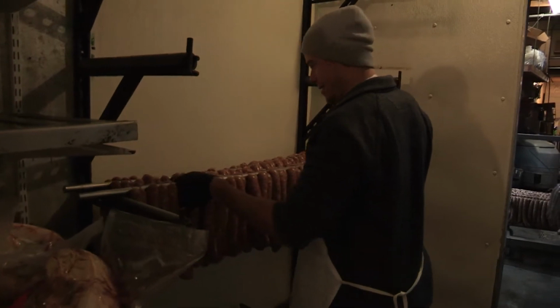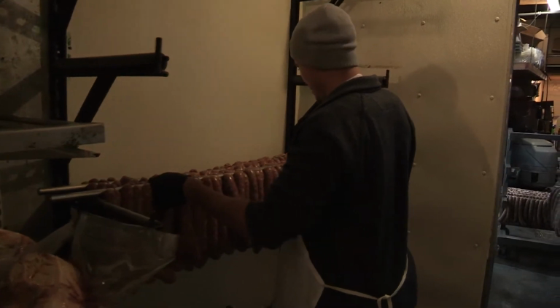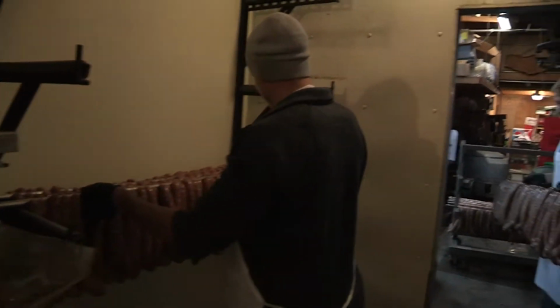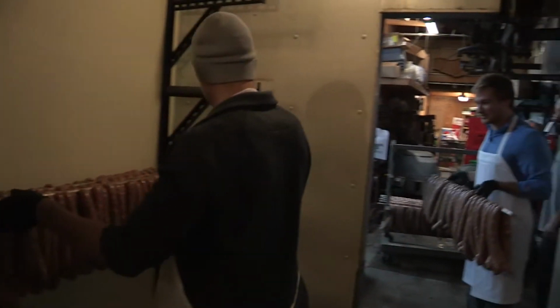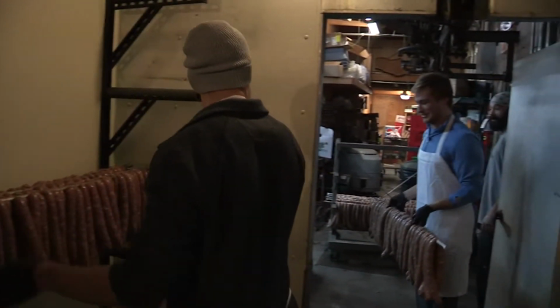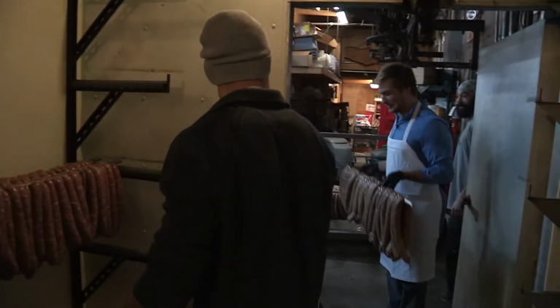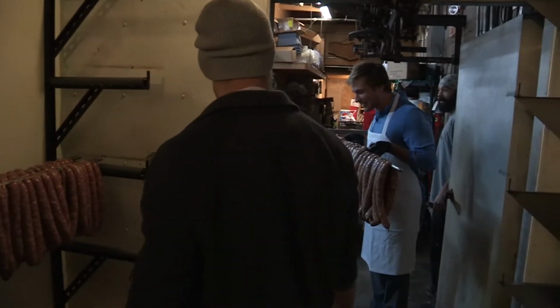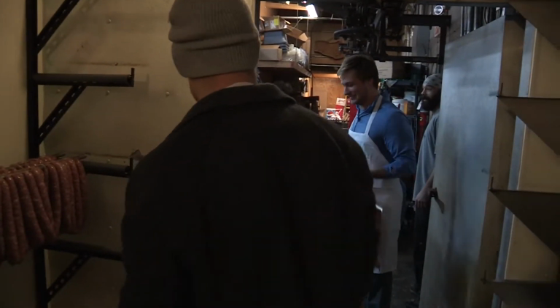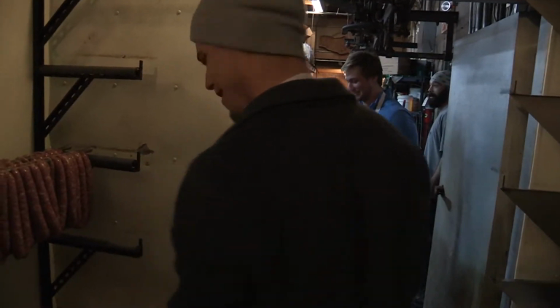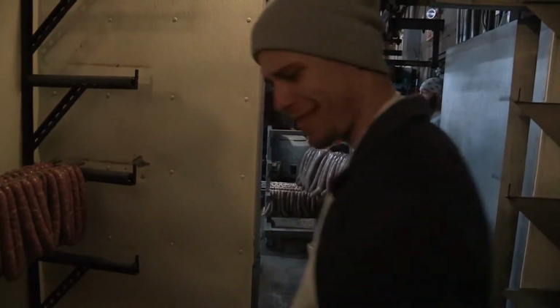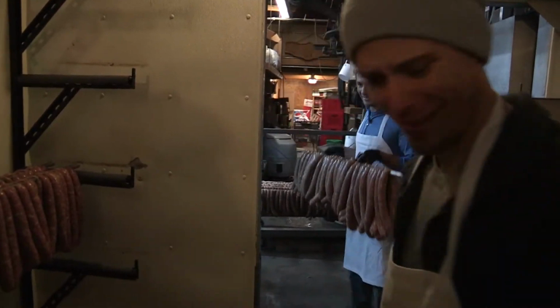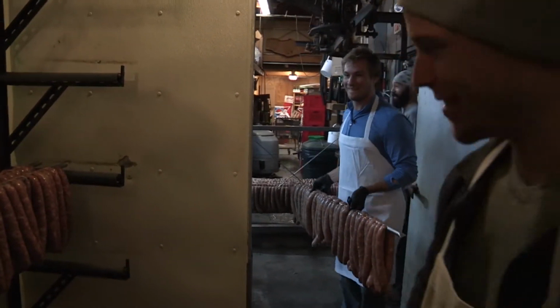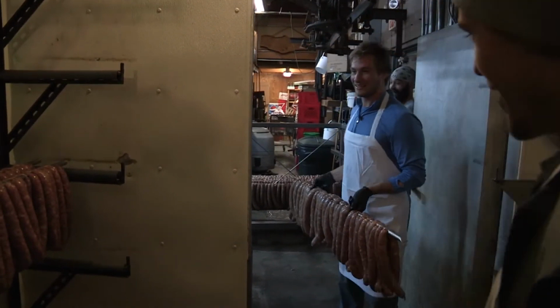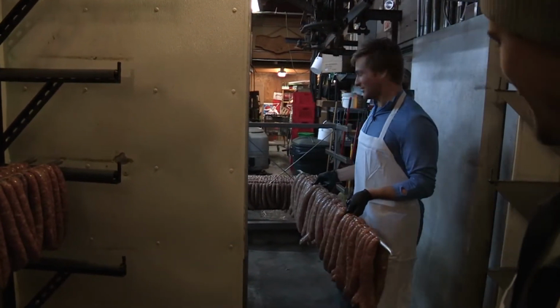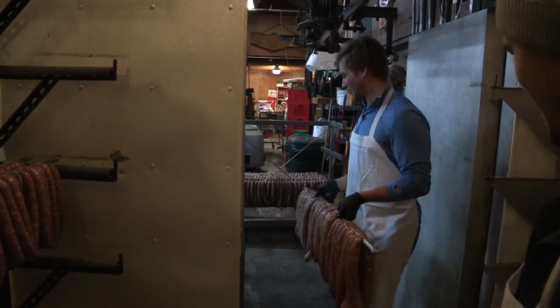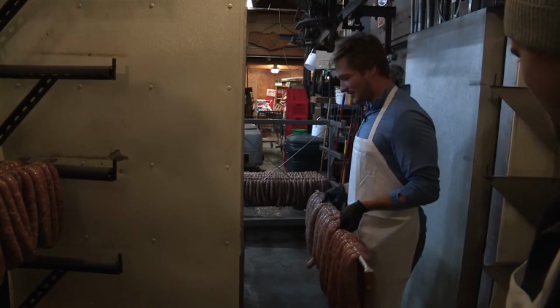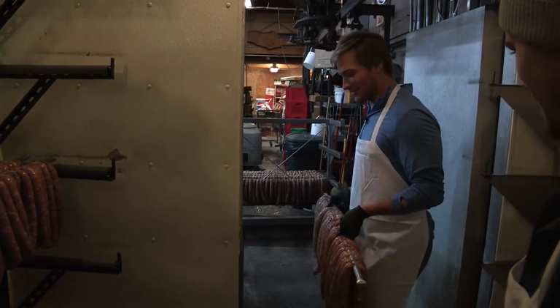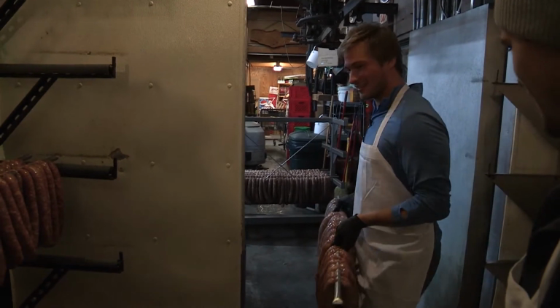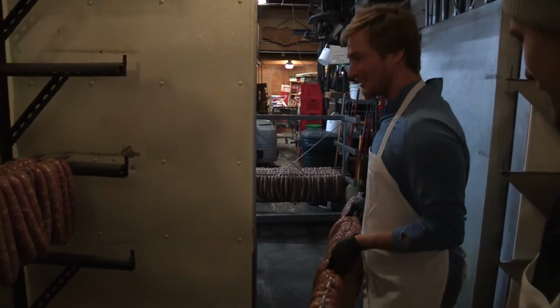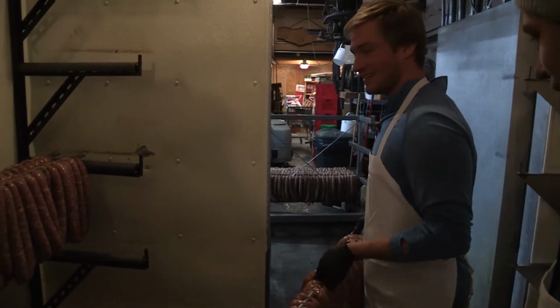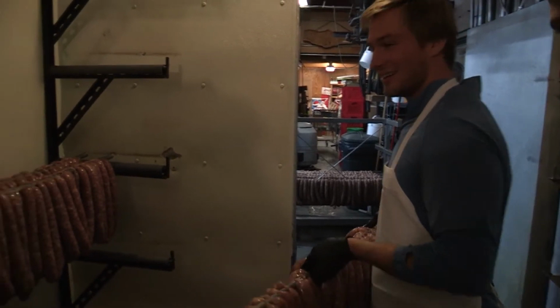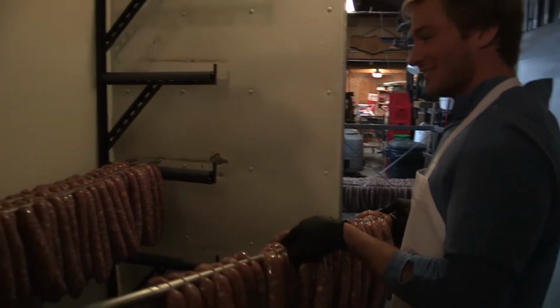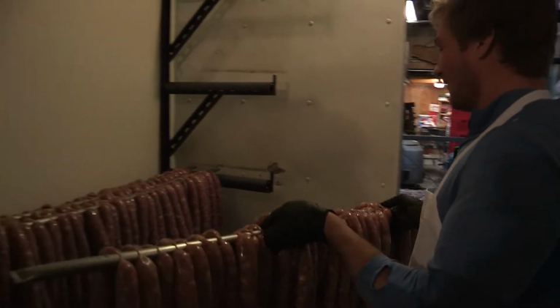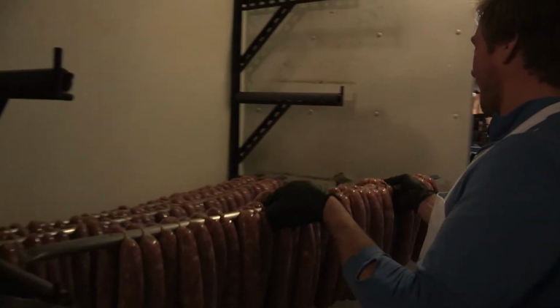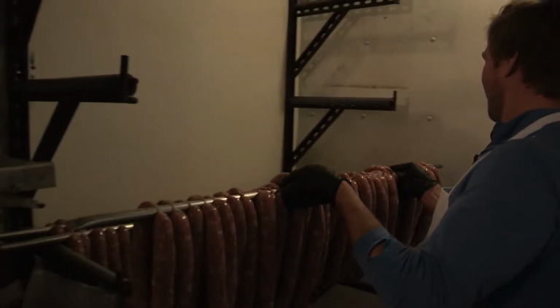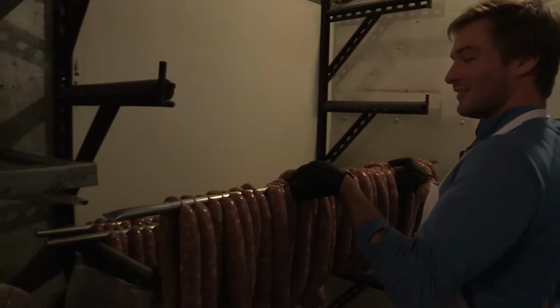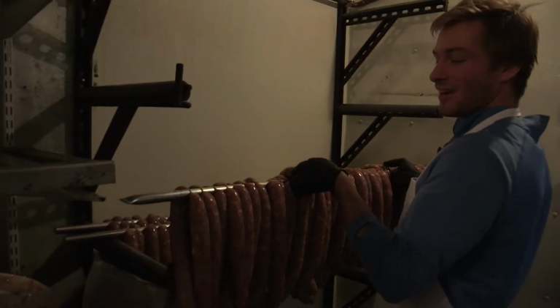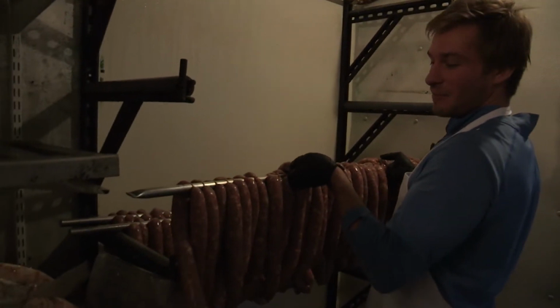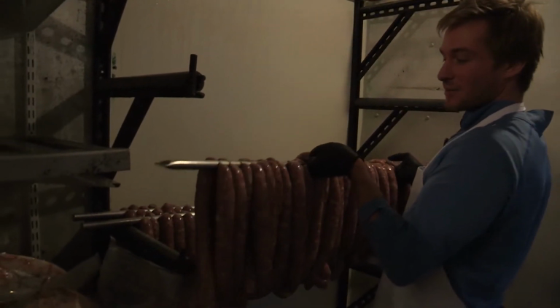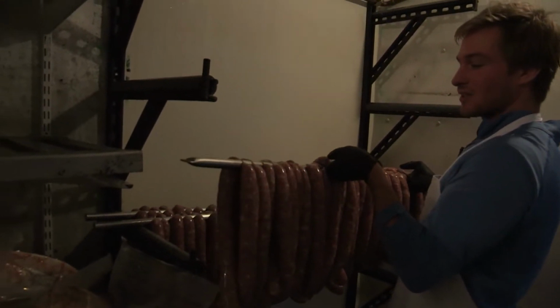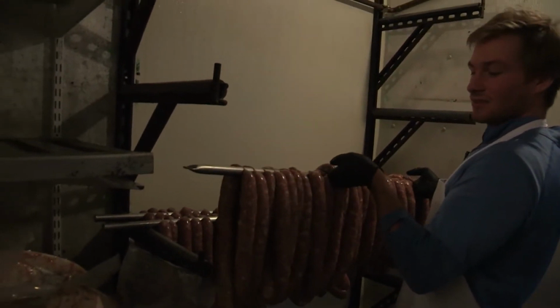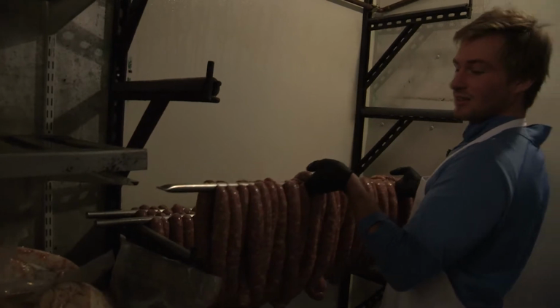Do some bicep curls? Is this how you get your workout in? There you go. How do my biceps look? Good?